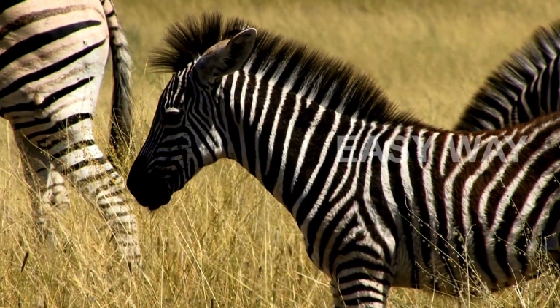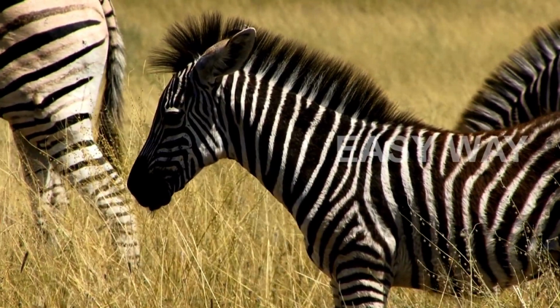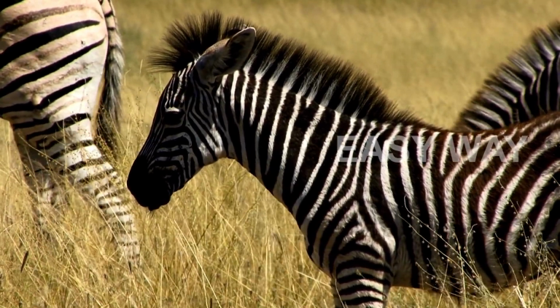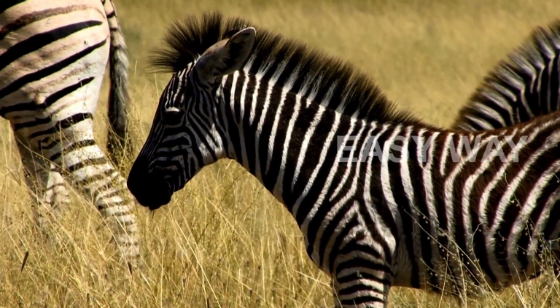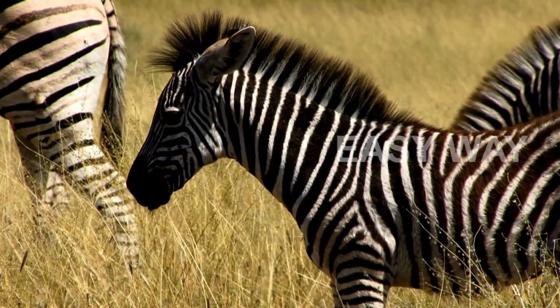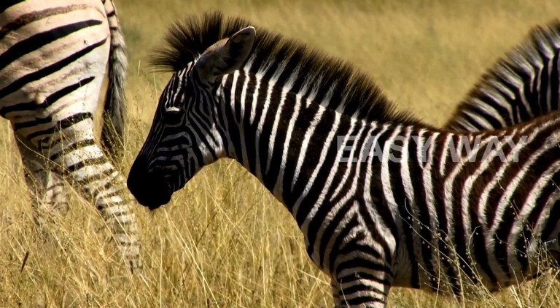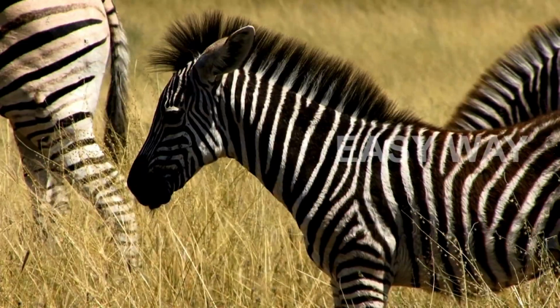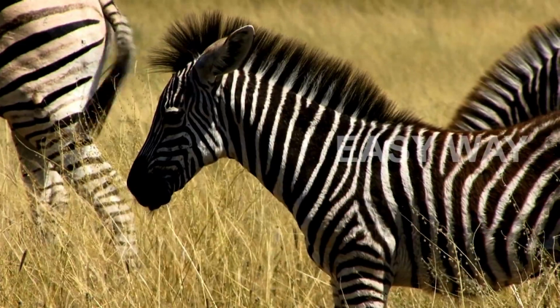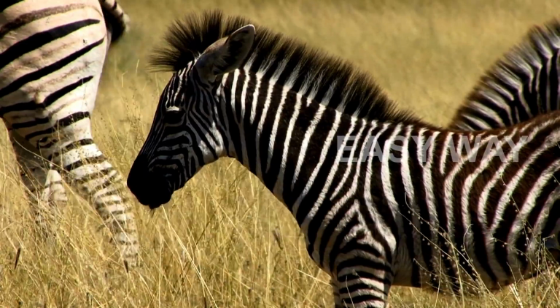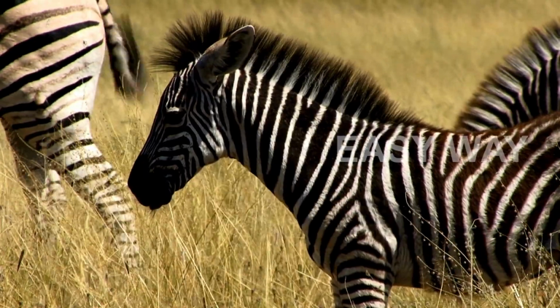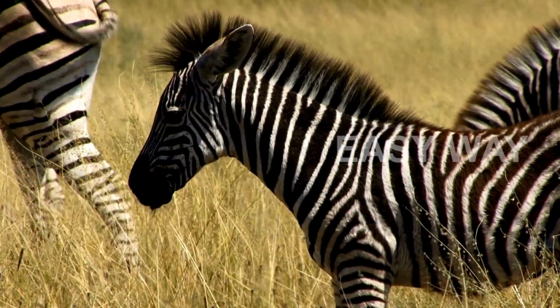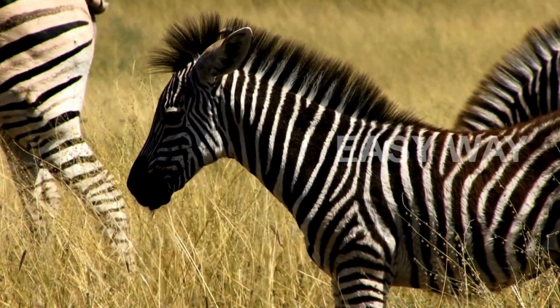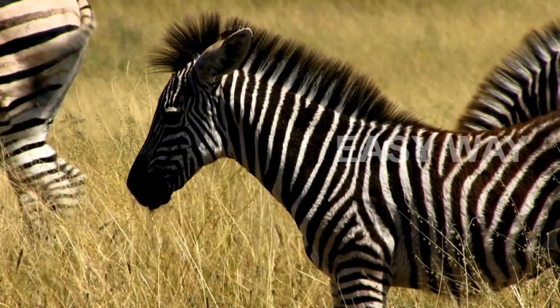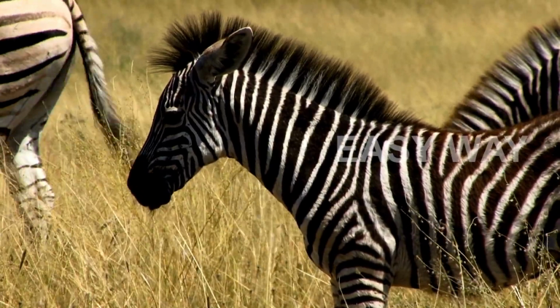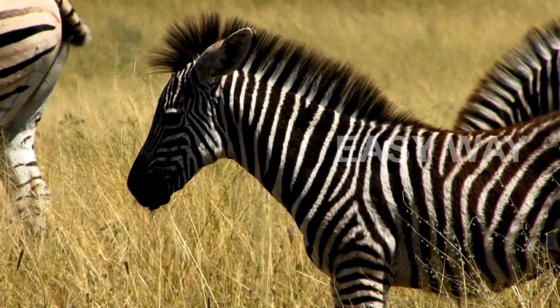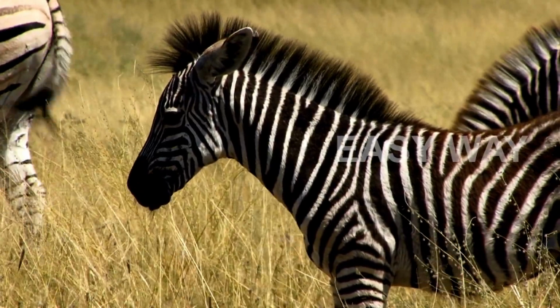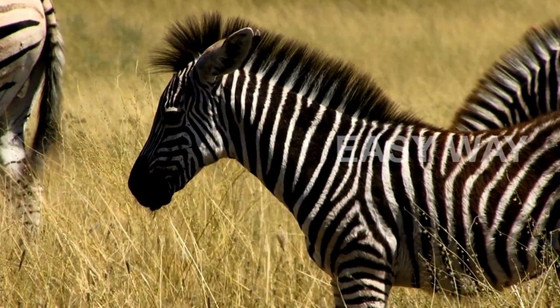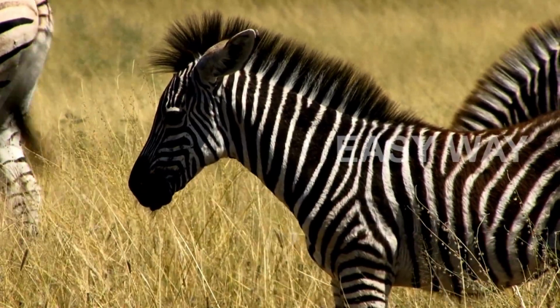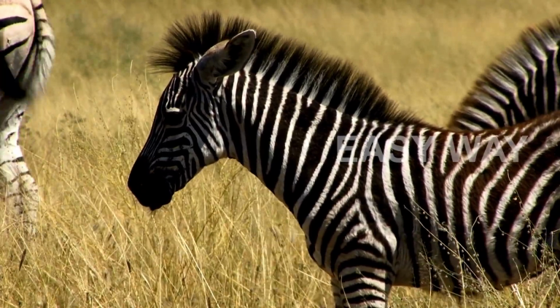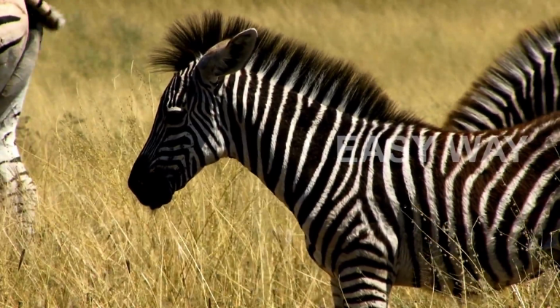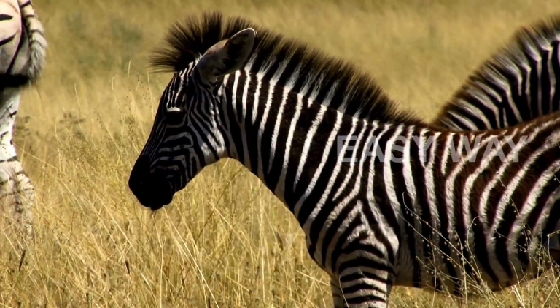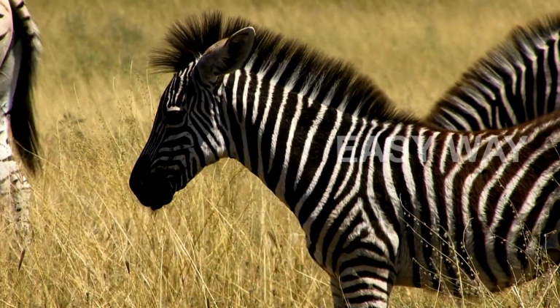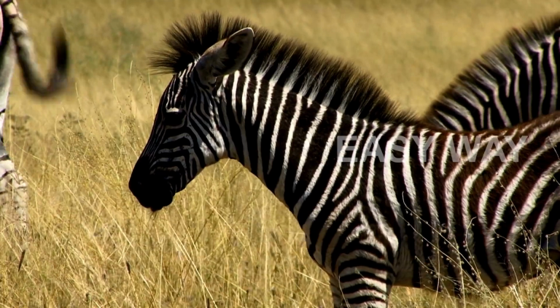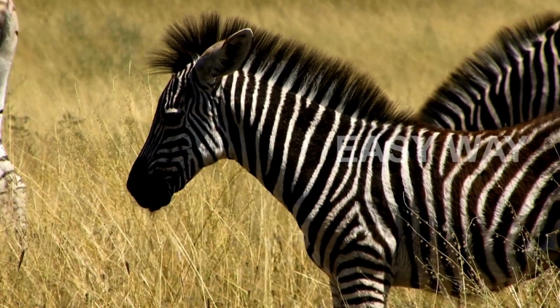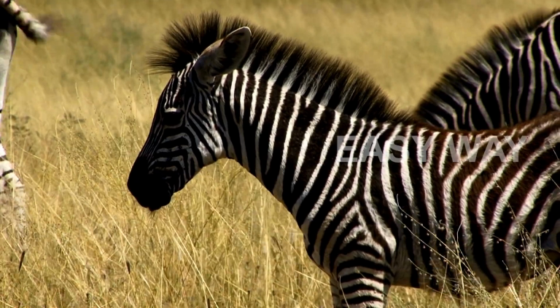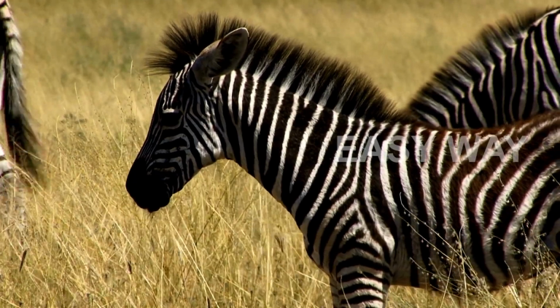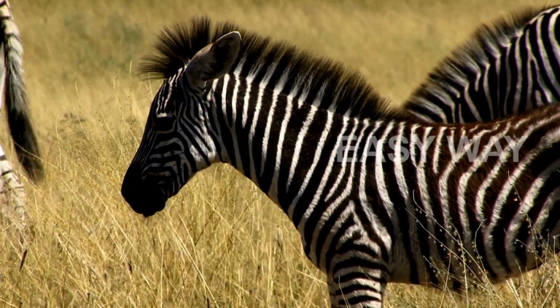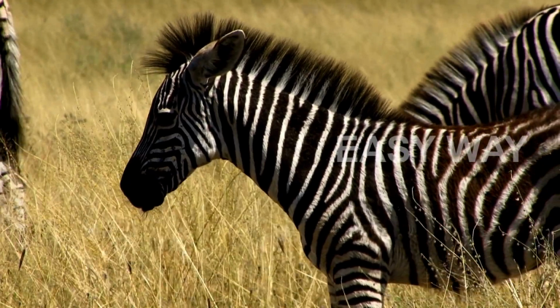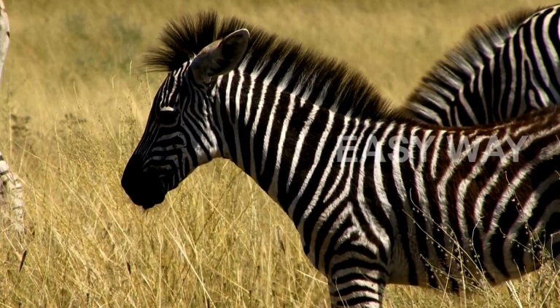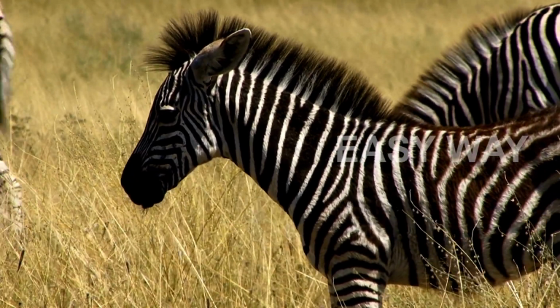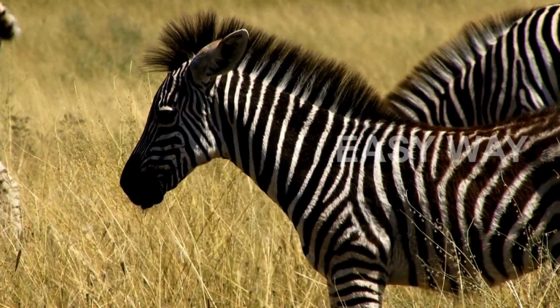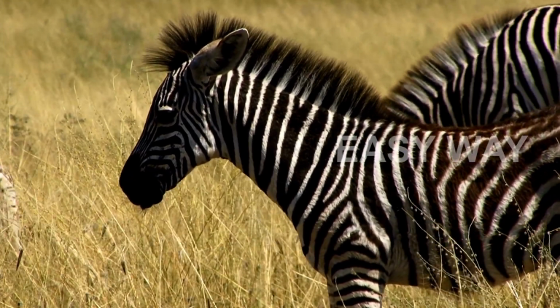So the next time you see a zebra, remember — those lines aren't just decoration. They're a masterpiece of nature's engineering, a living barcode coded by evolution, and truly written in black and white.